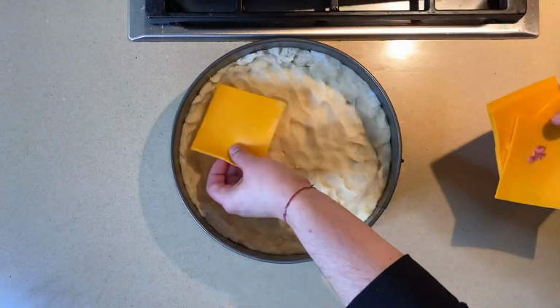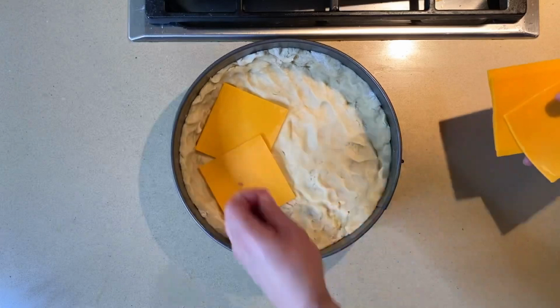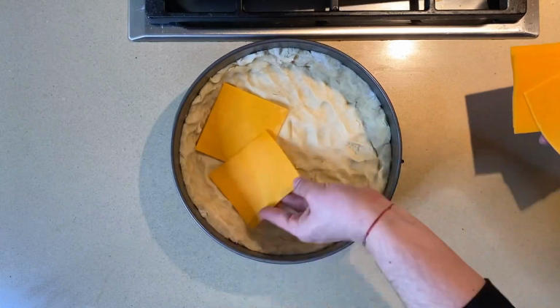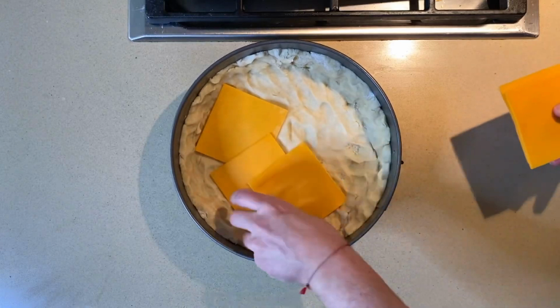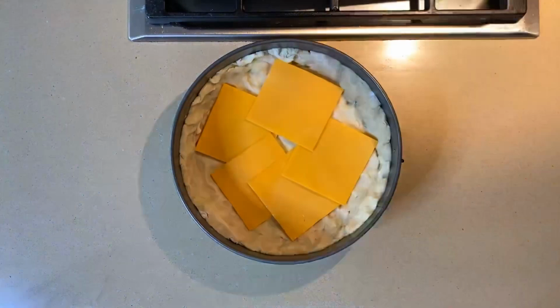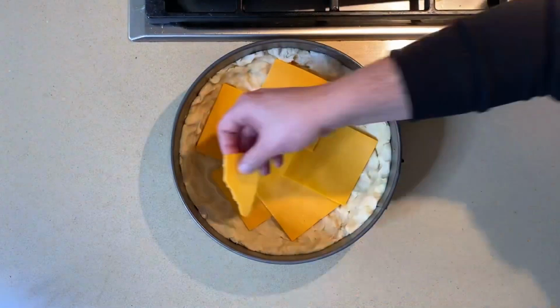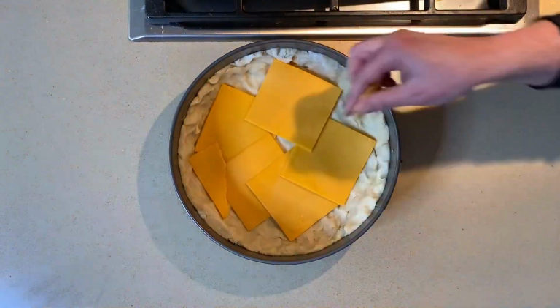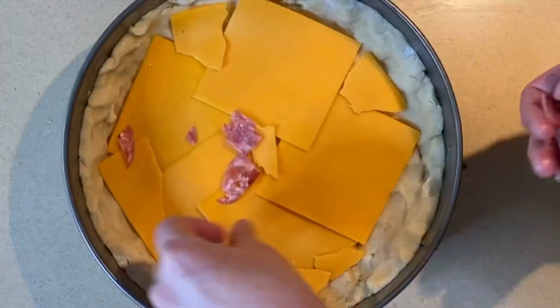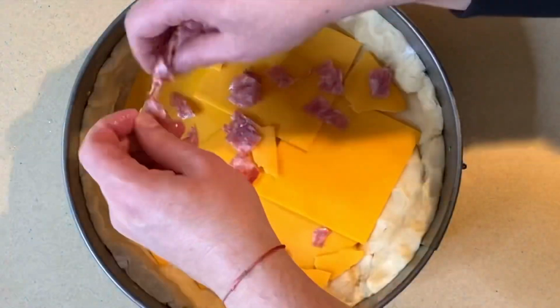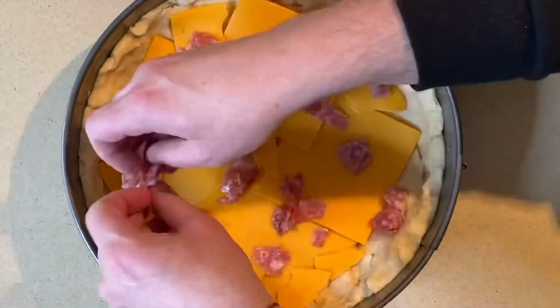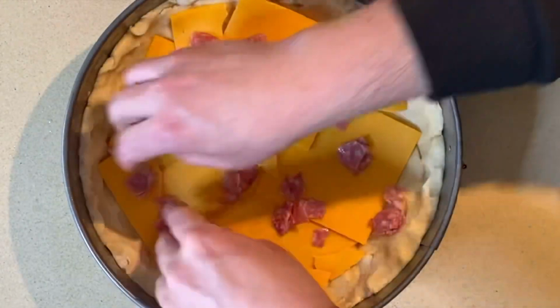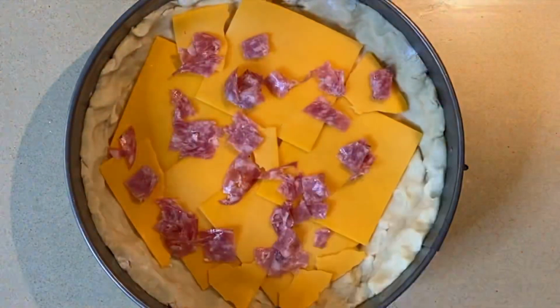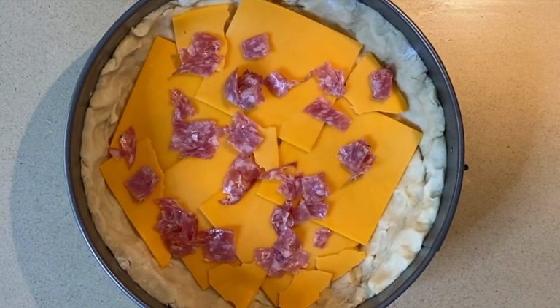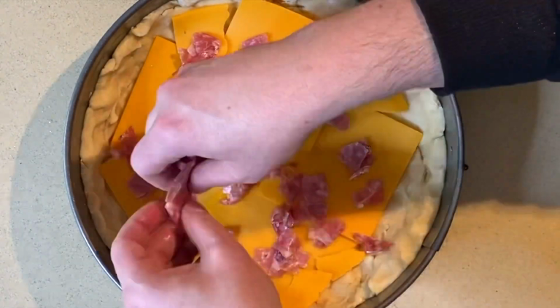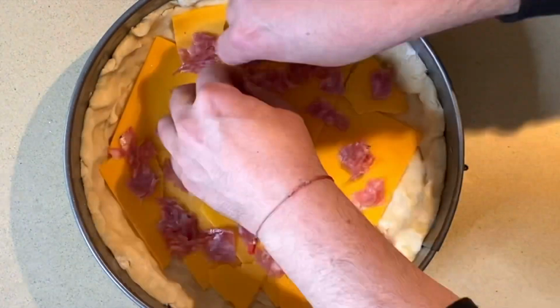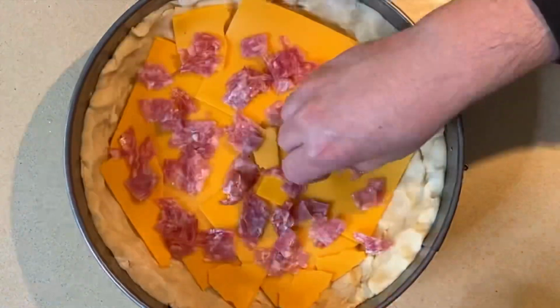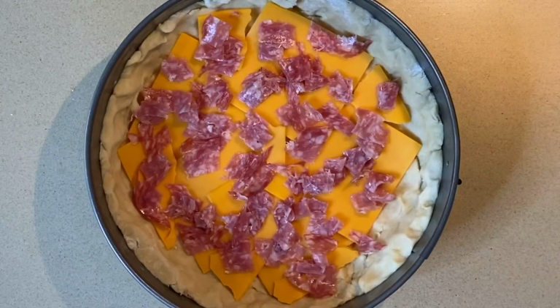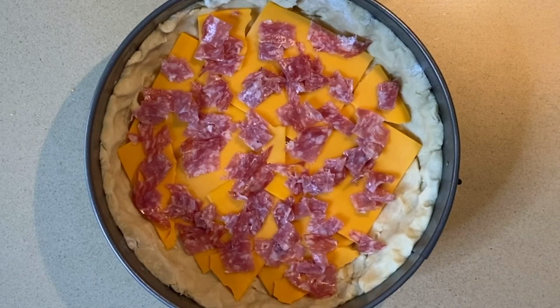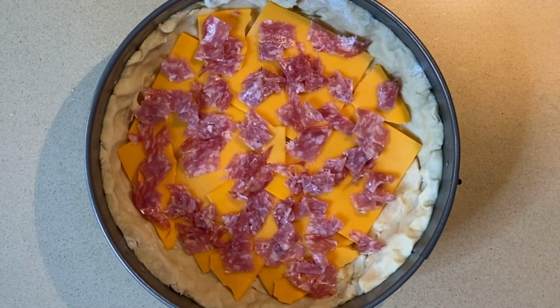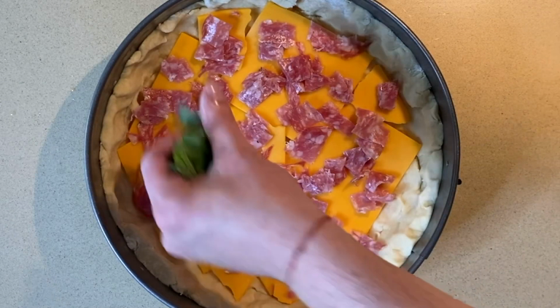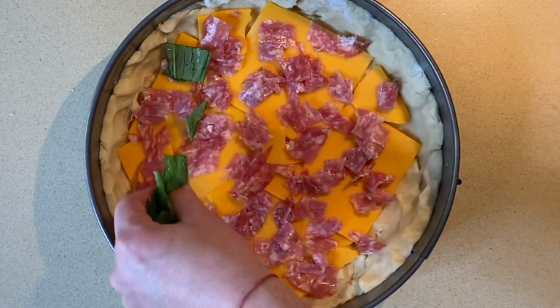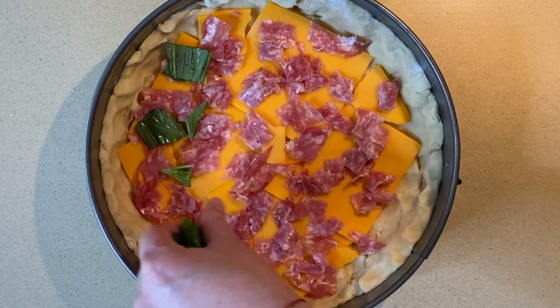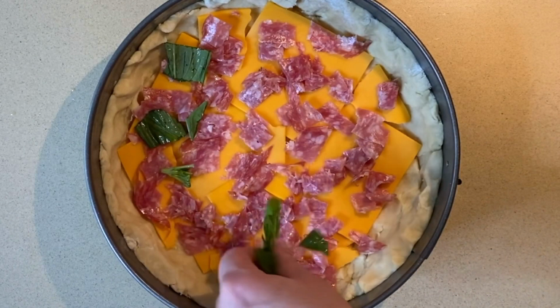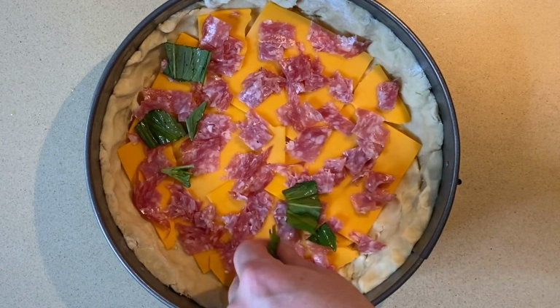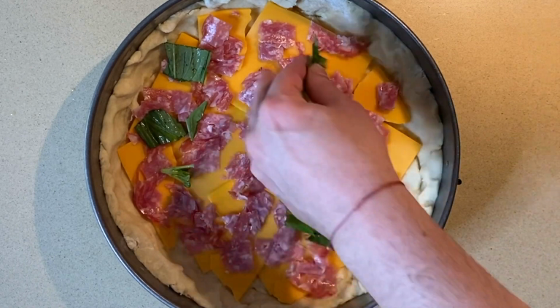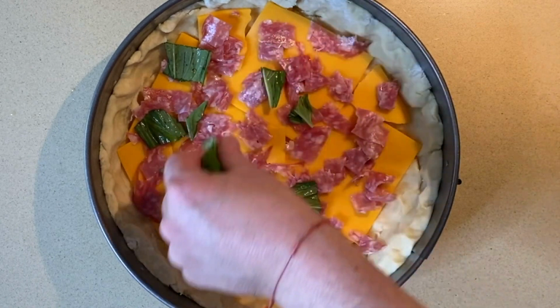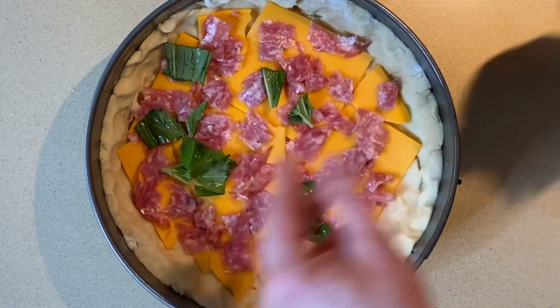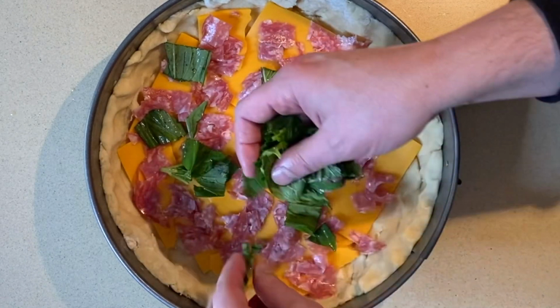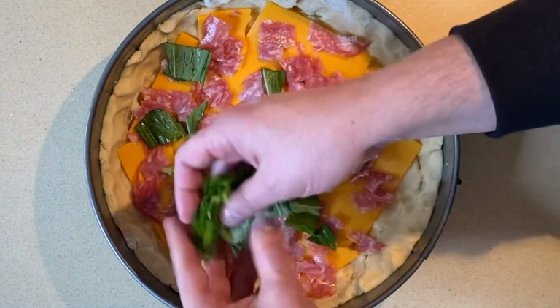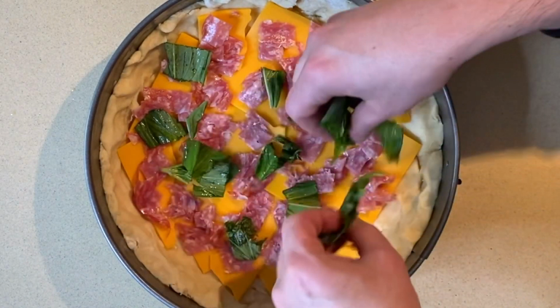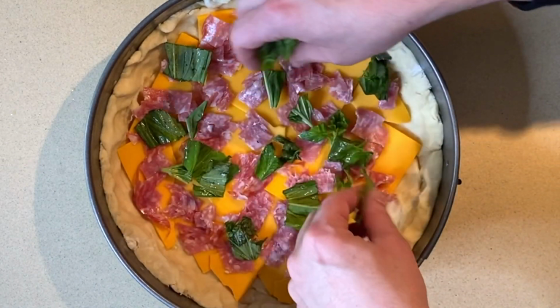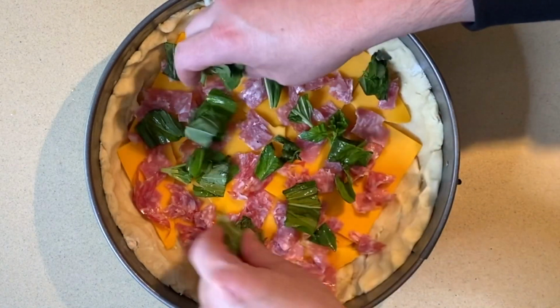Add sharp cheddar cheese and sprinkle with lovely salami. No need to mess up any more cutting boards or knives — just rip that basil like you mean it.